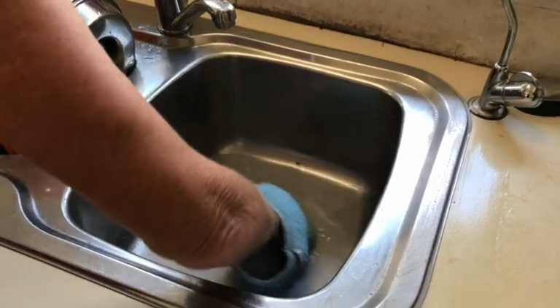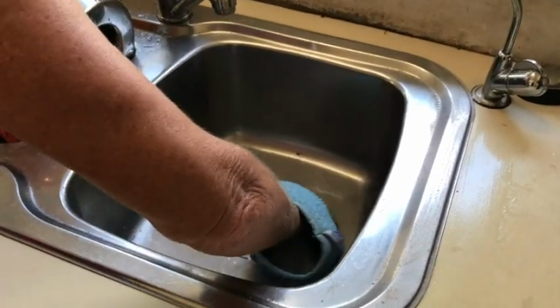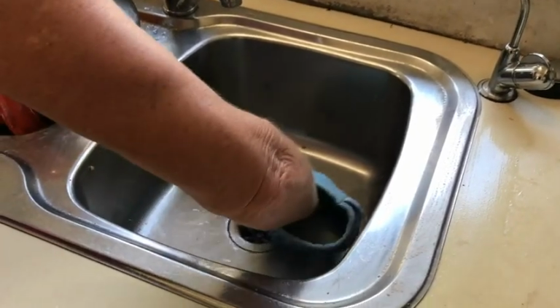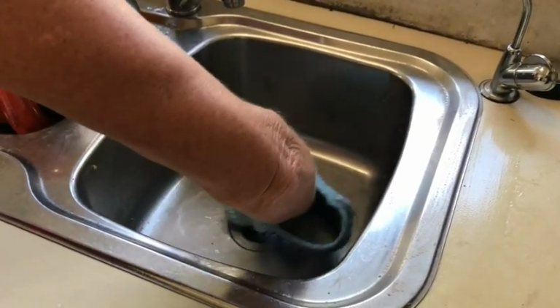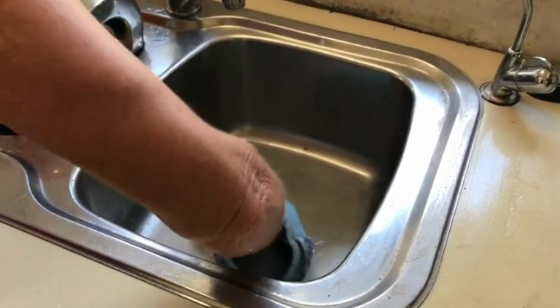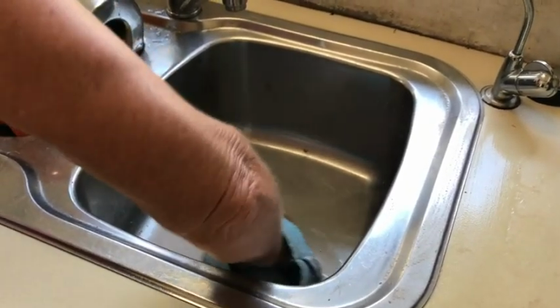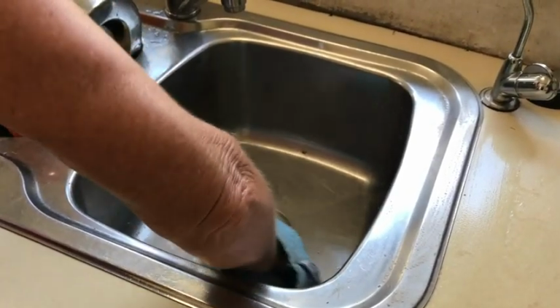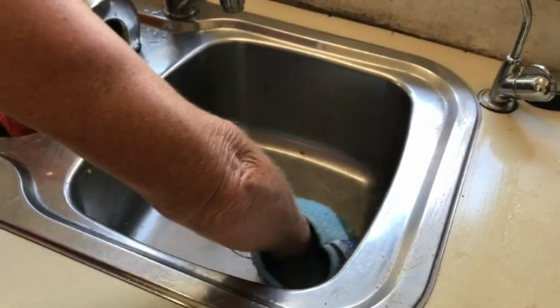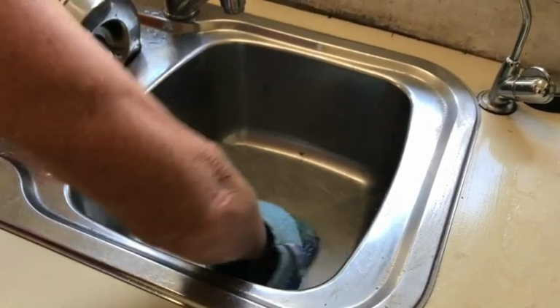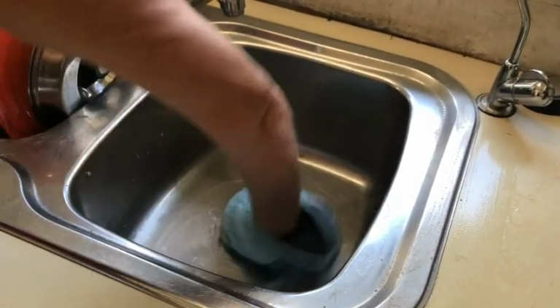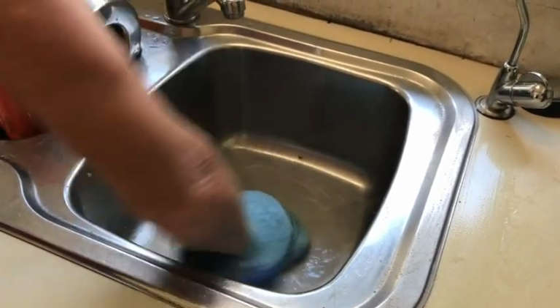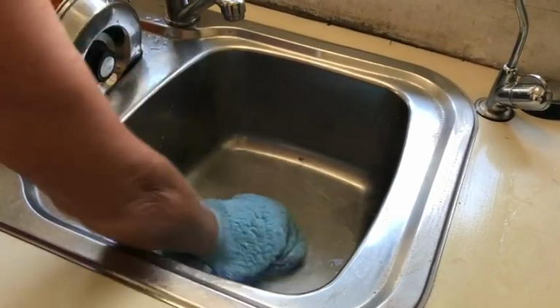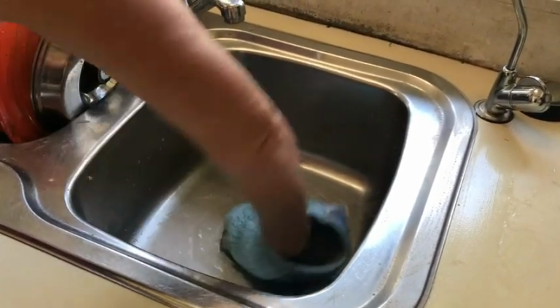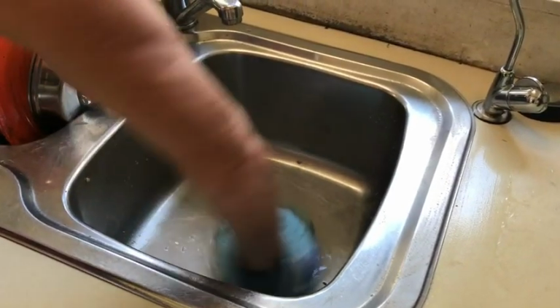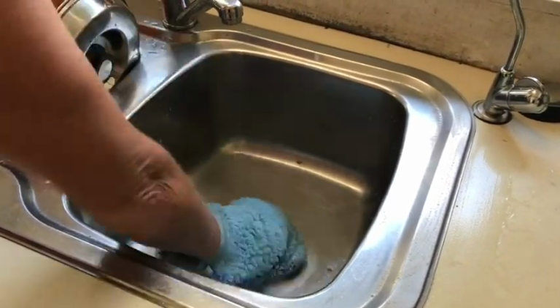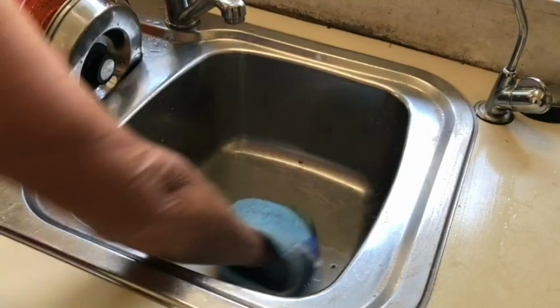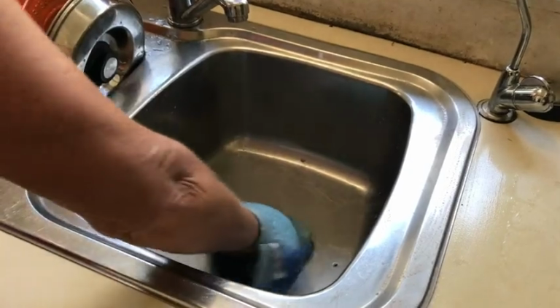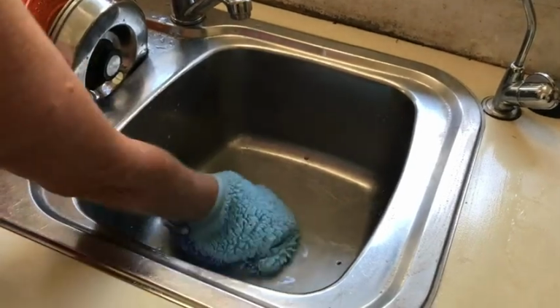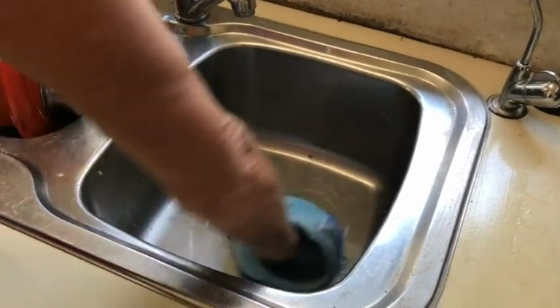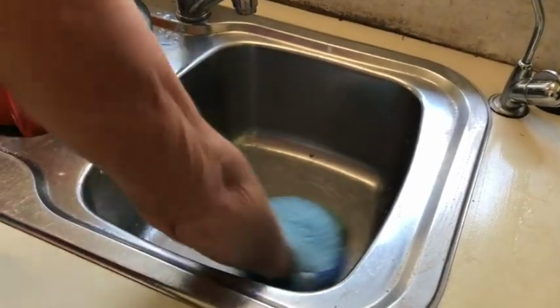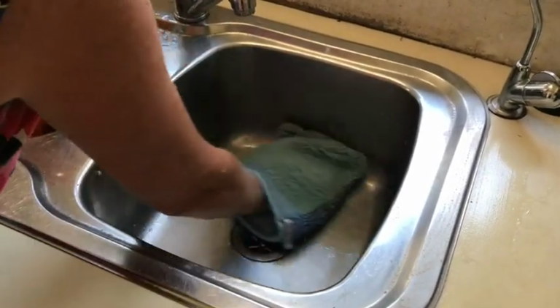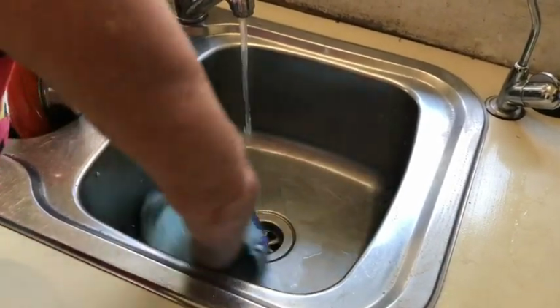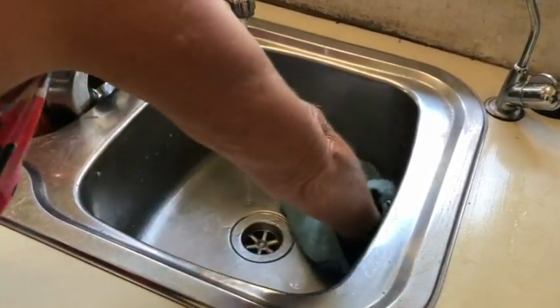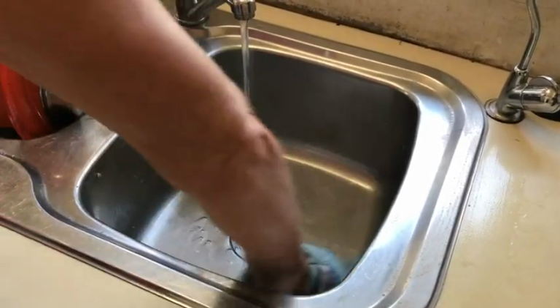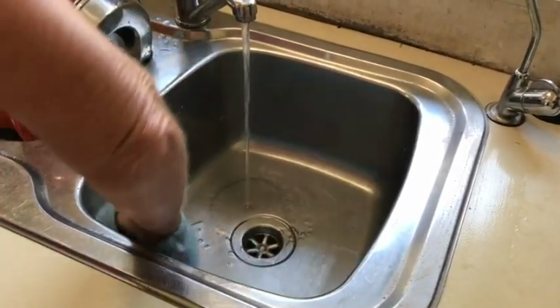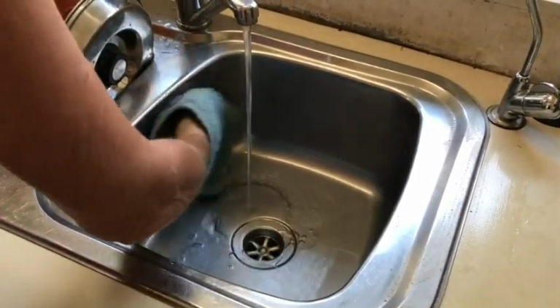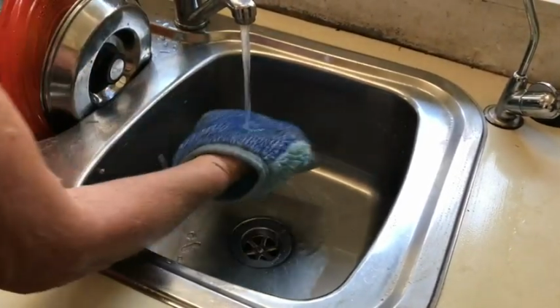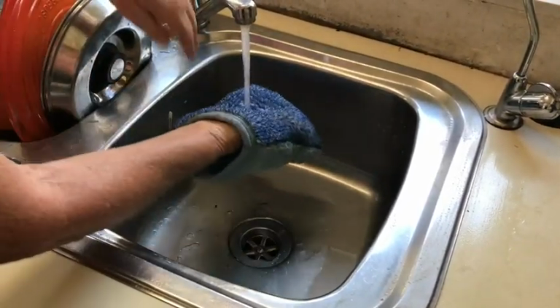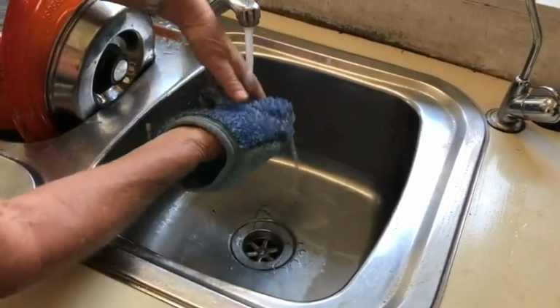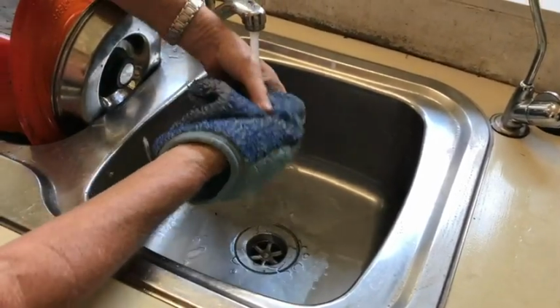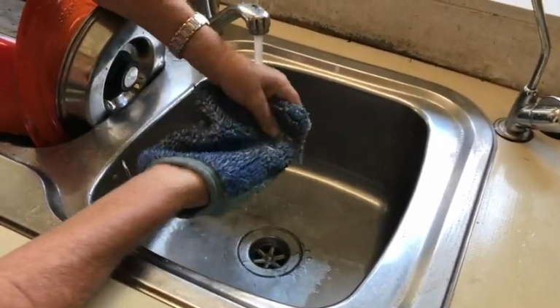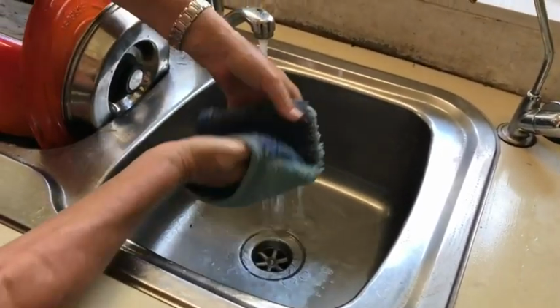Get those plug holes clean because that's where the bacteria is. I guess that's why they call me the cleaning guru.